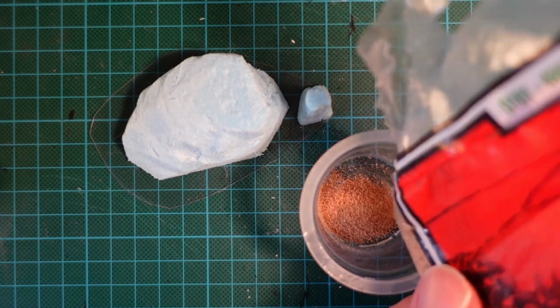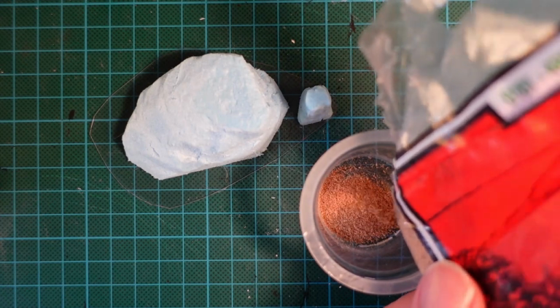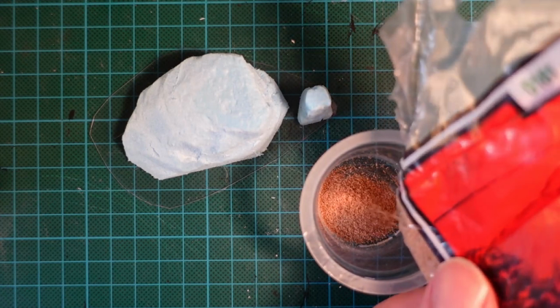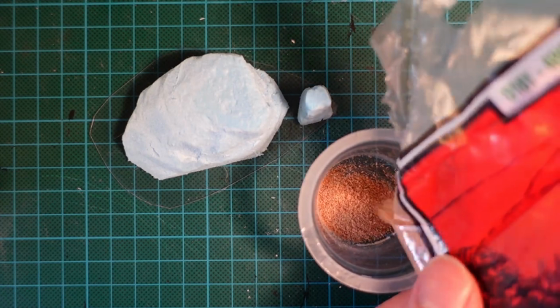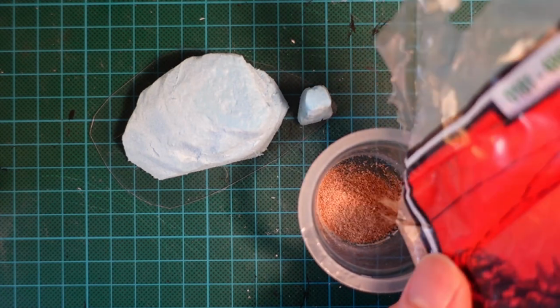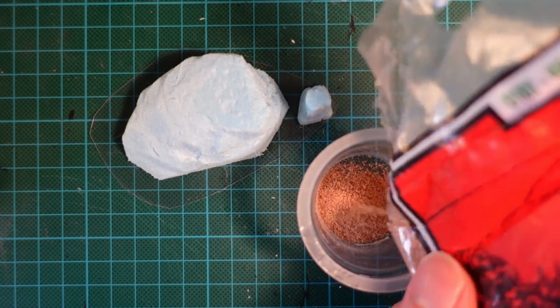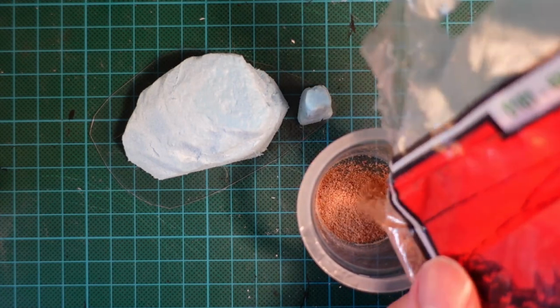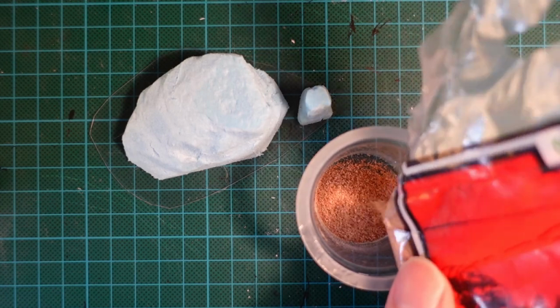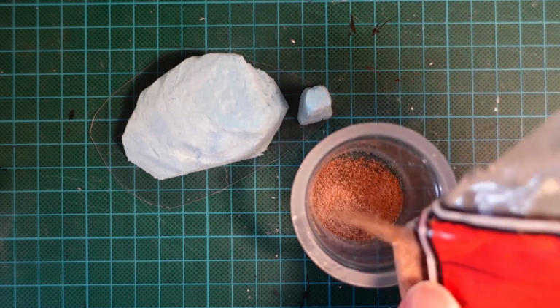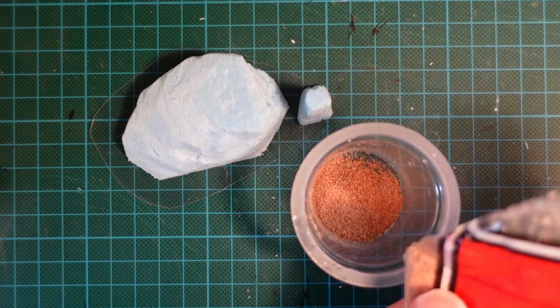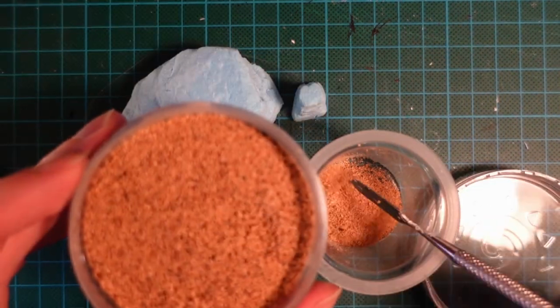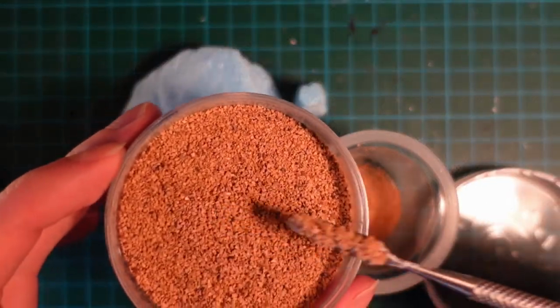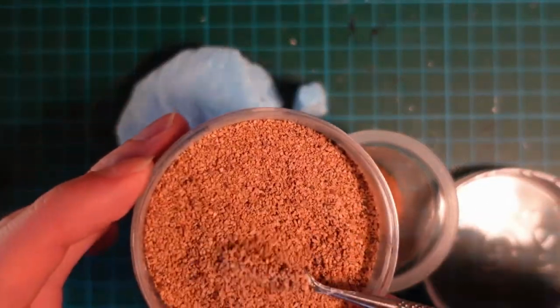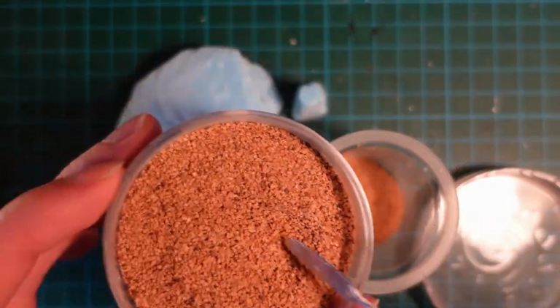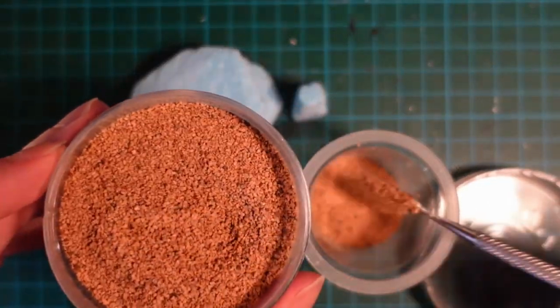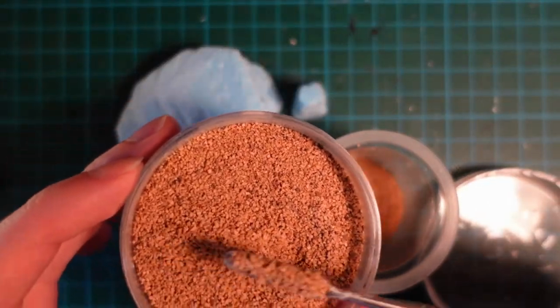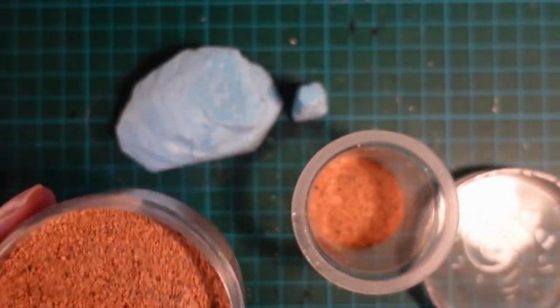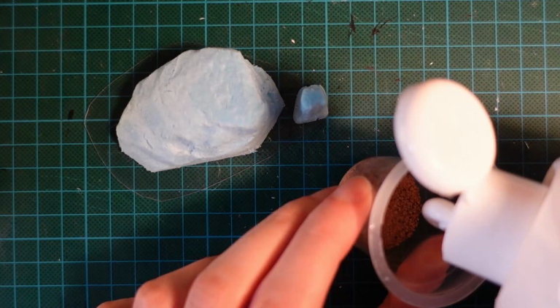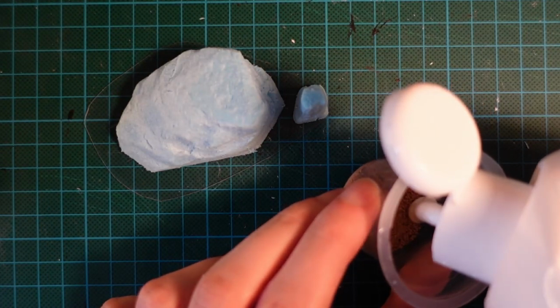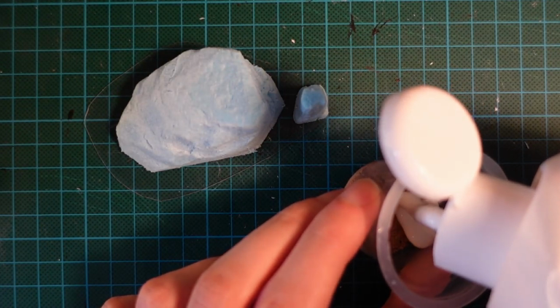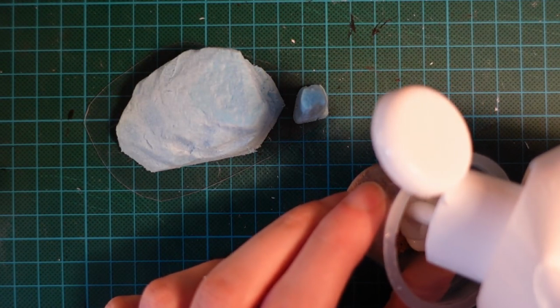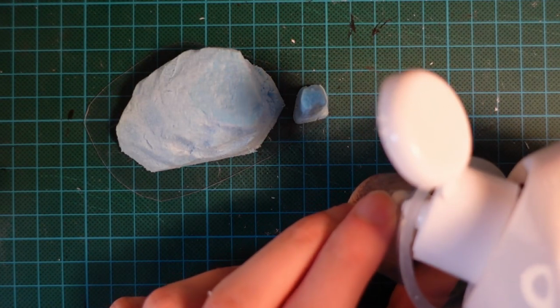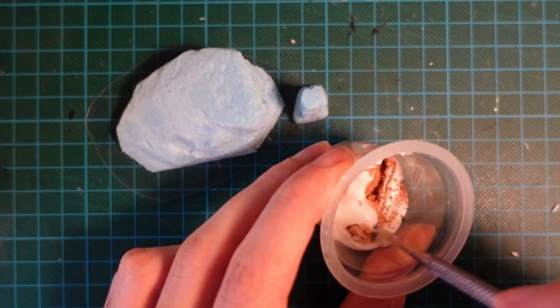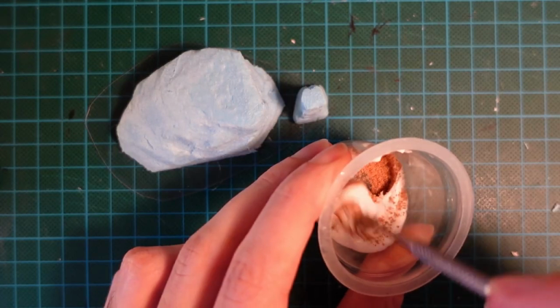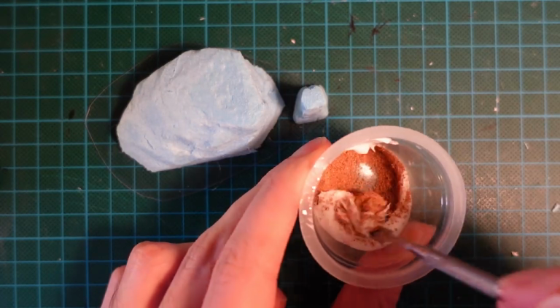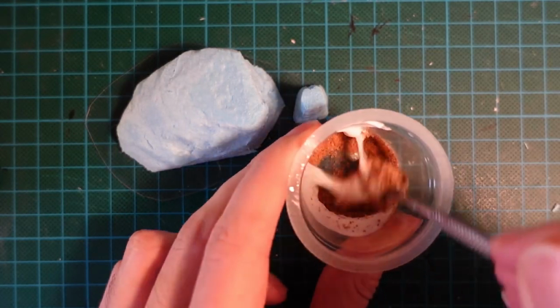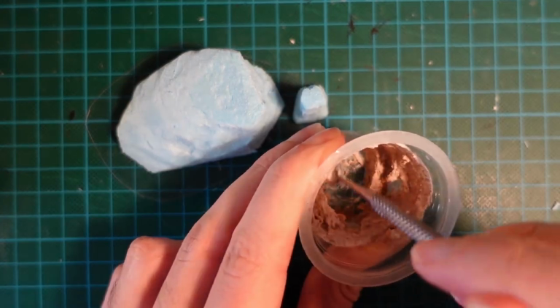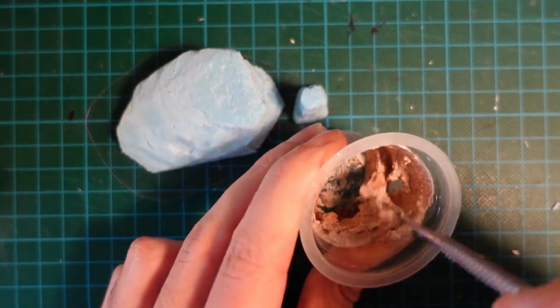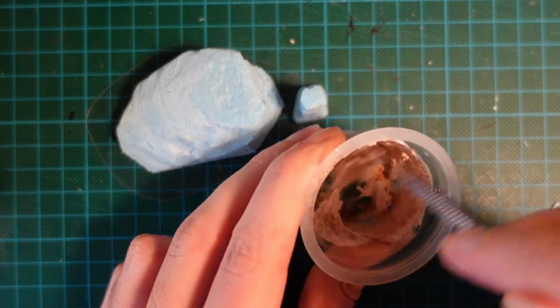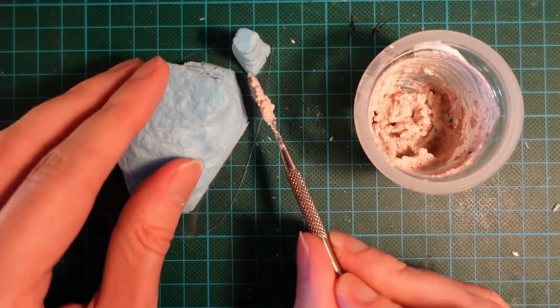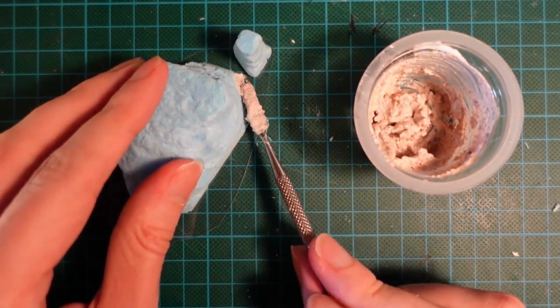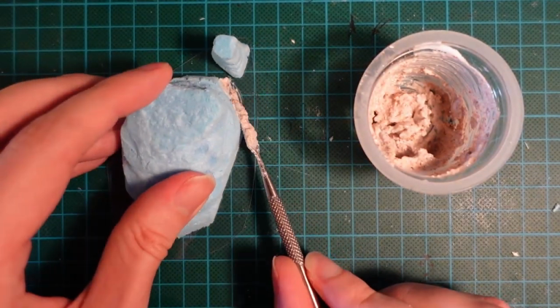Then mixing up a mixture of a finer cork flock and a coarser flock, and adding PVA to make it into a paste. Now we want to go around the edges of the island with this, because it's going to be the smaller rocks and the sand that make up the edges.